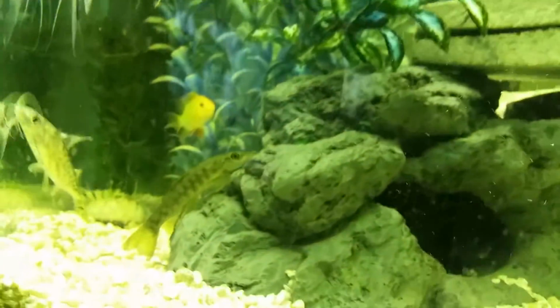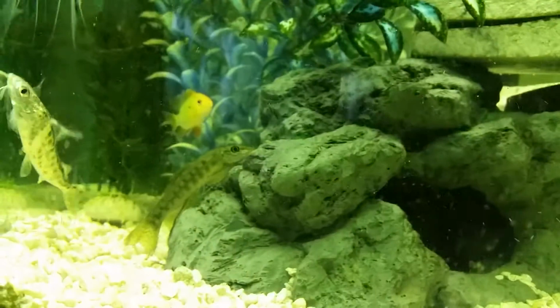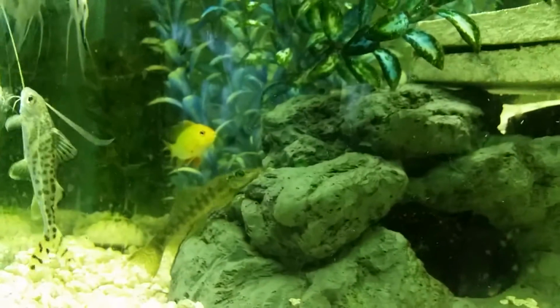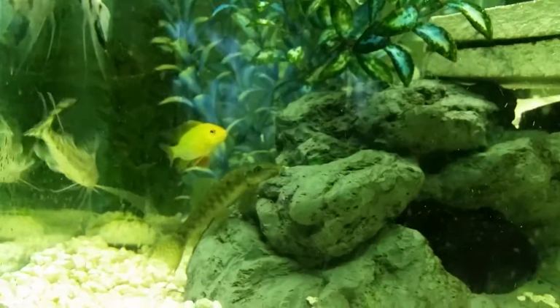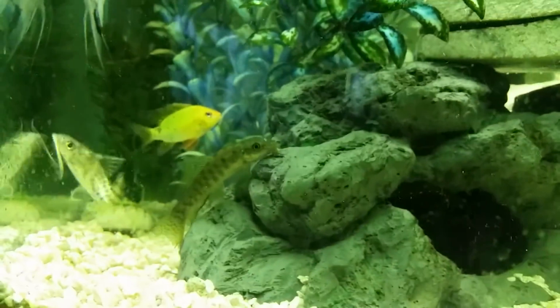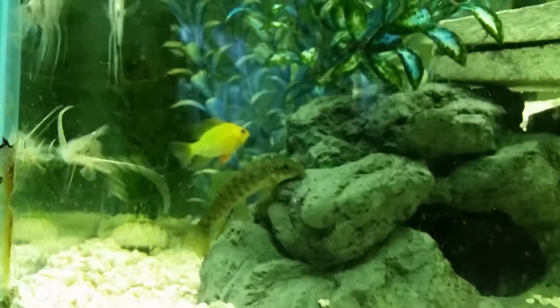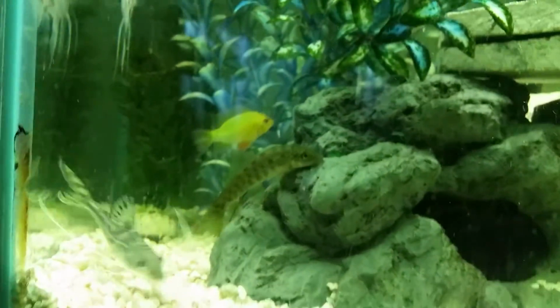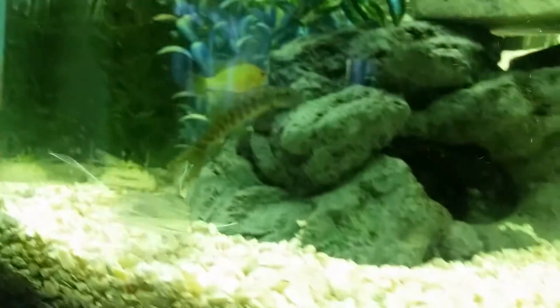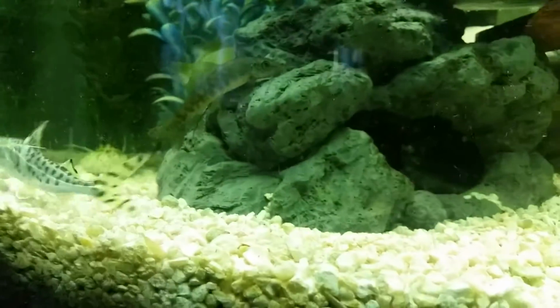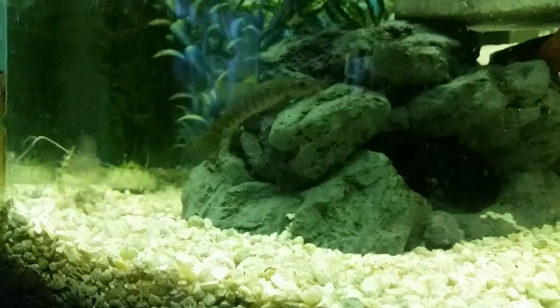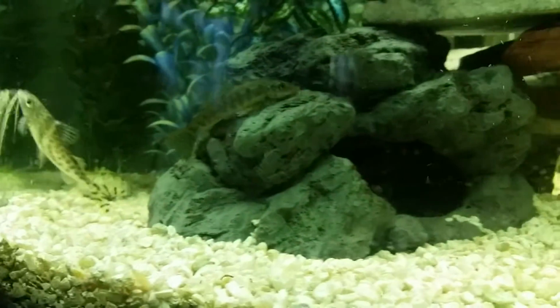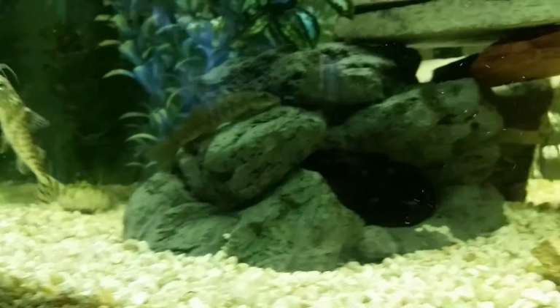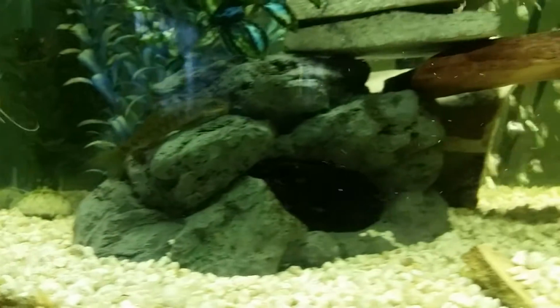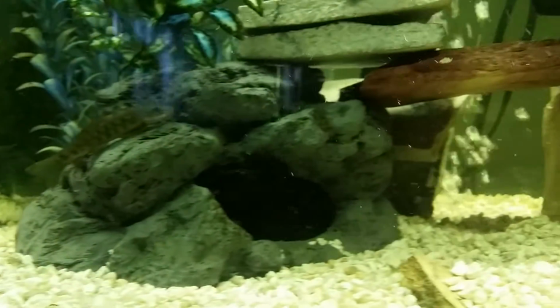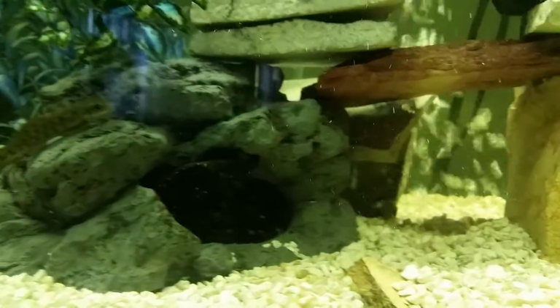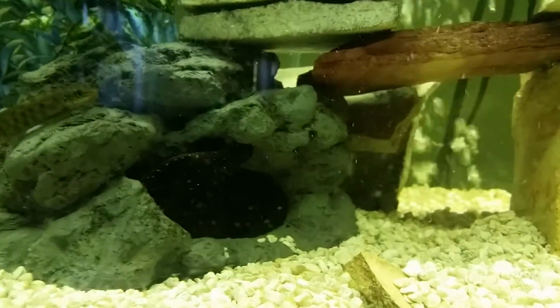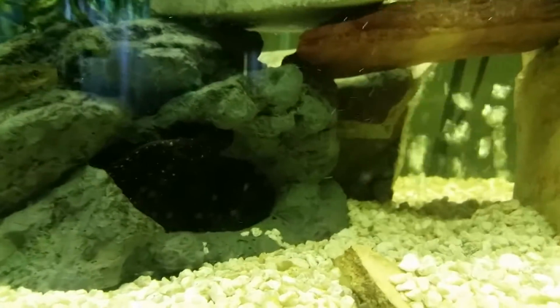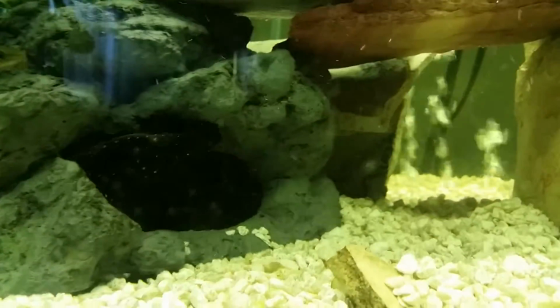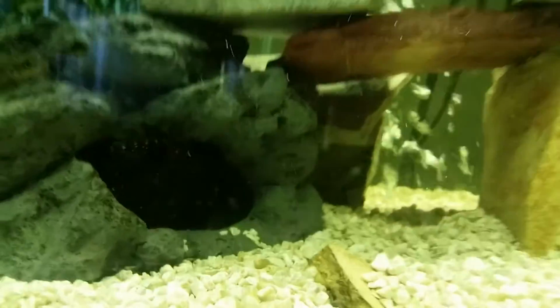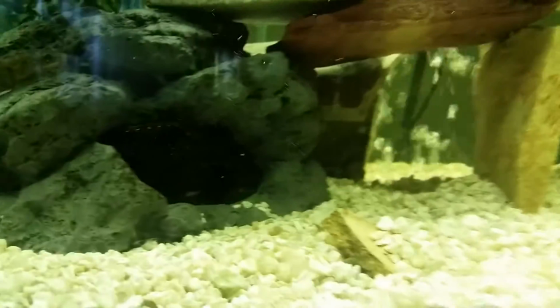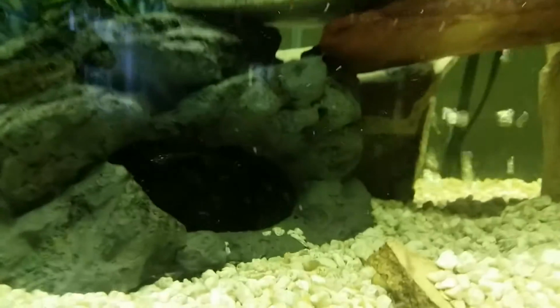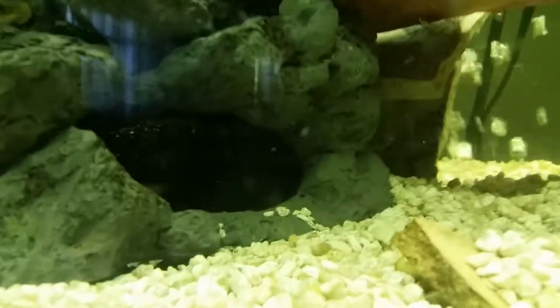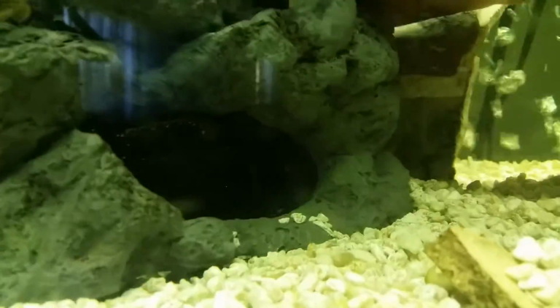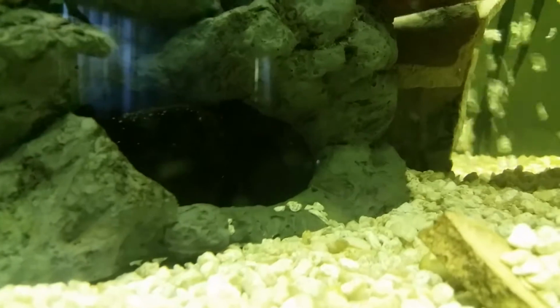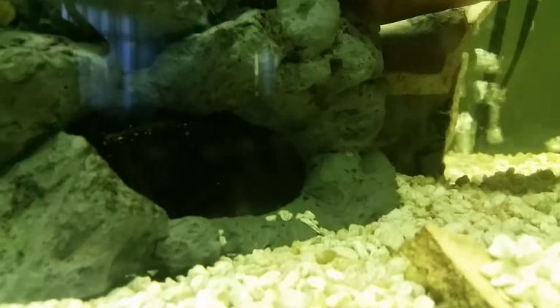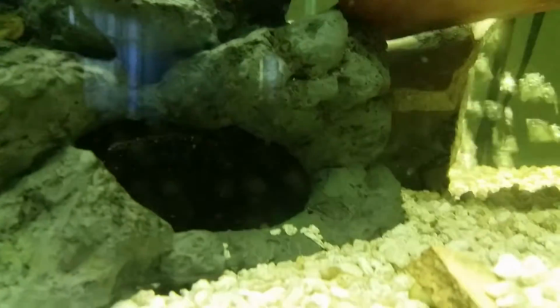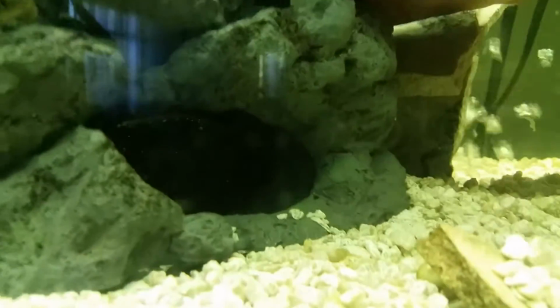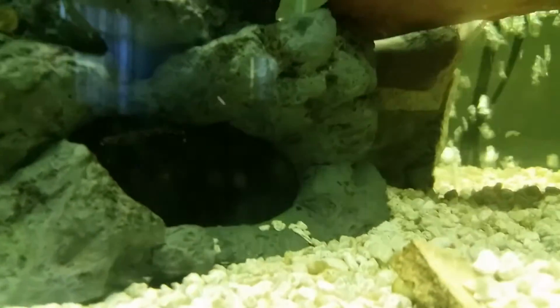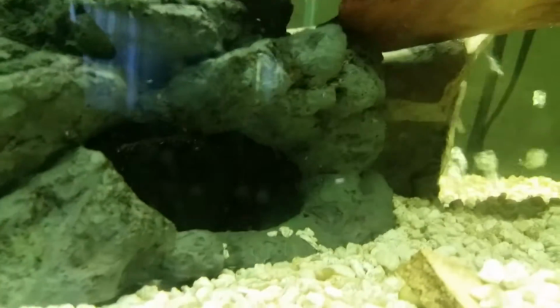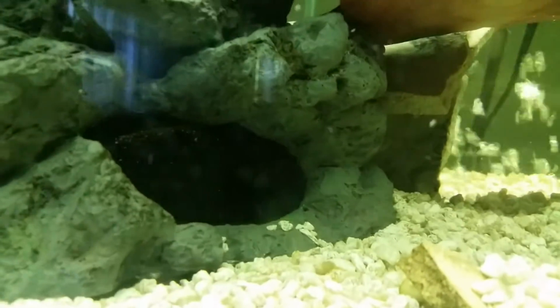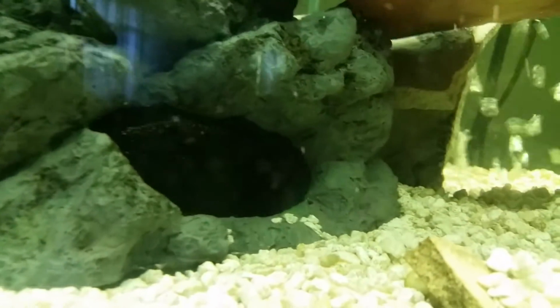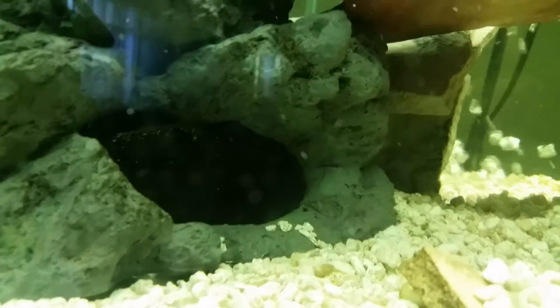The pictus catfish — thinking about getting rid of him, but he would probably jump around too much in the bucket. I was gonna get rid of my Adonis Pleco because he actually crippled one of my cichlids.